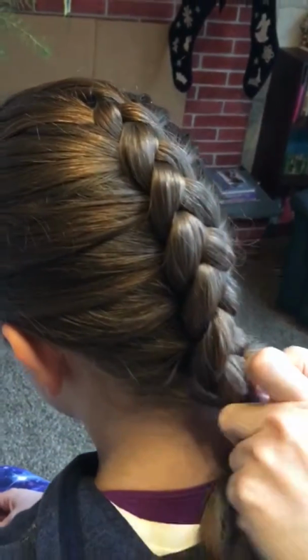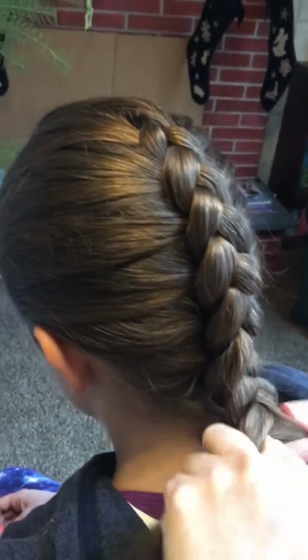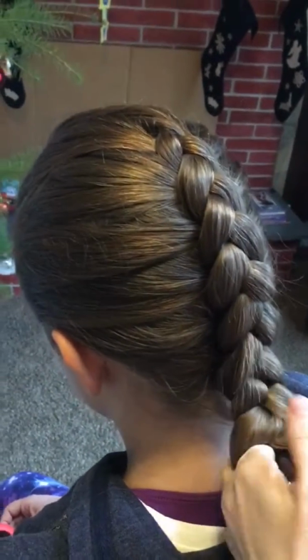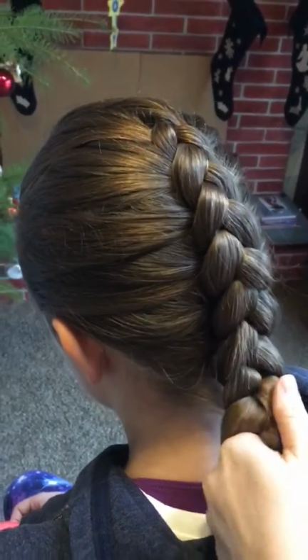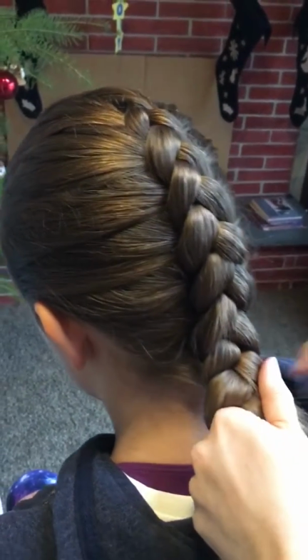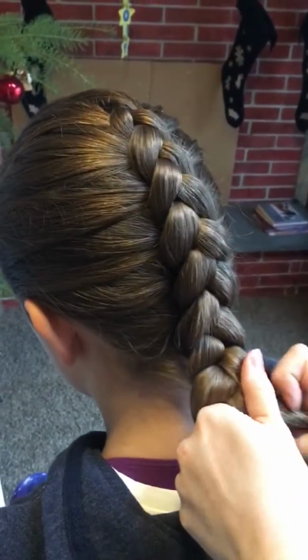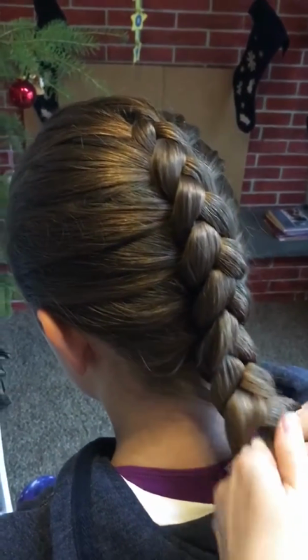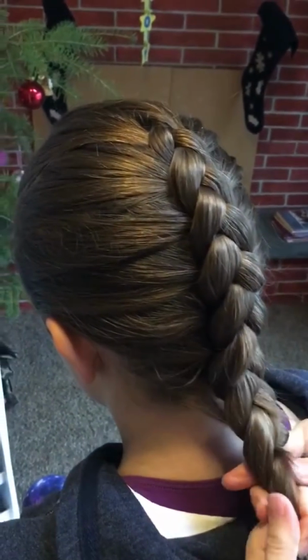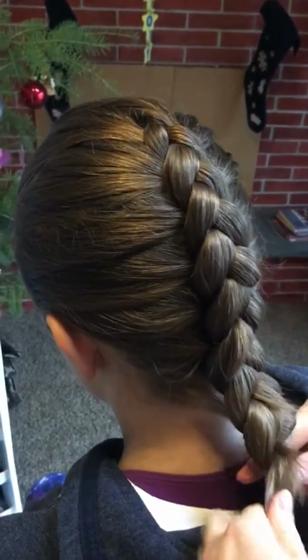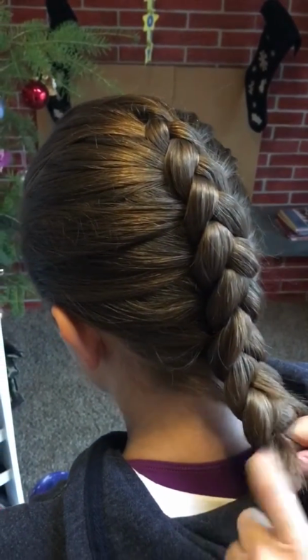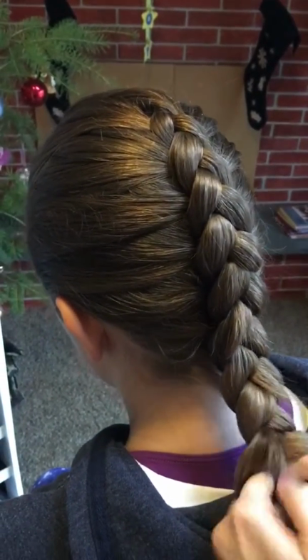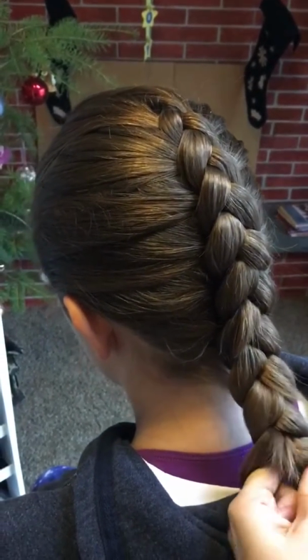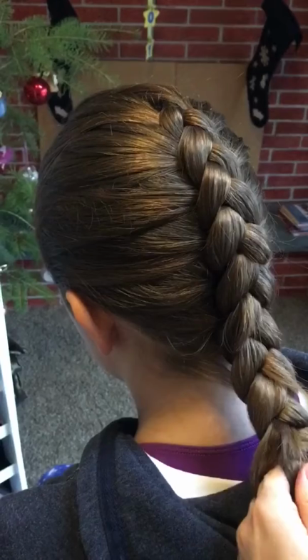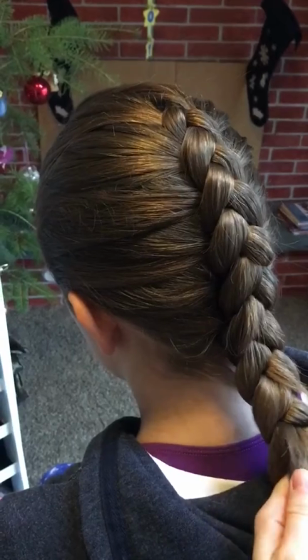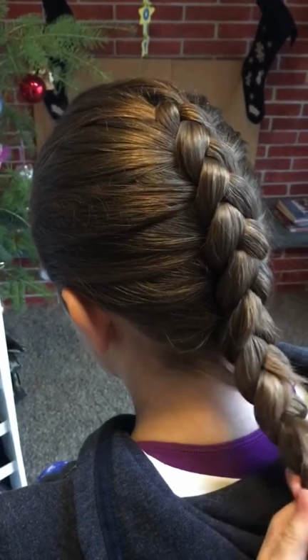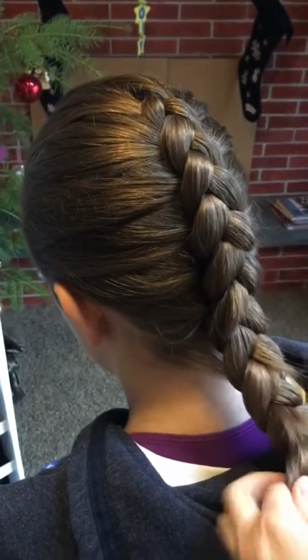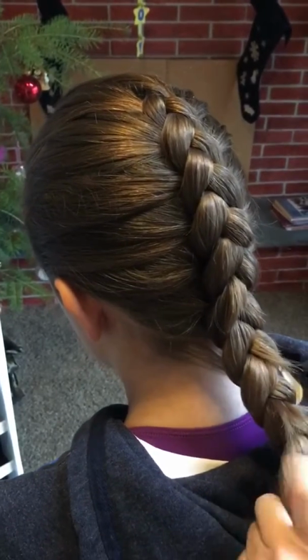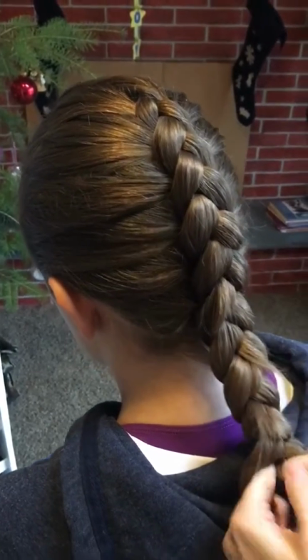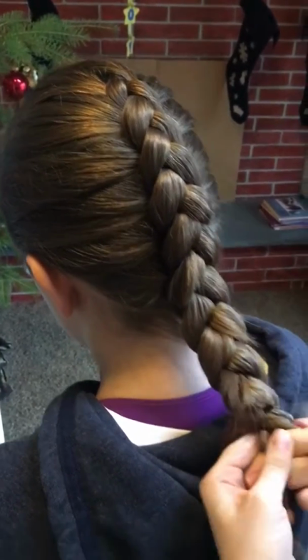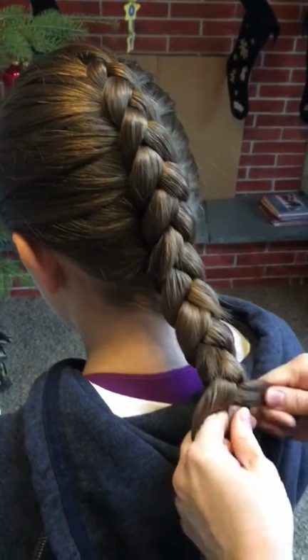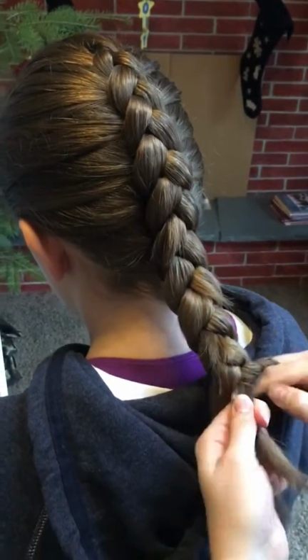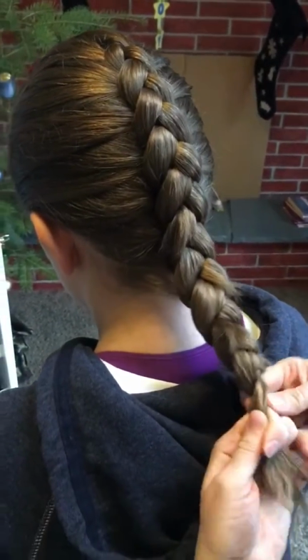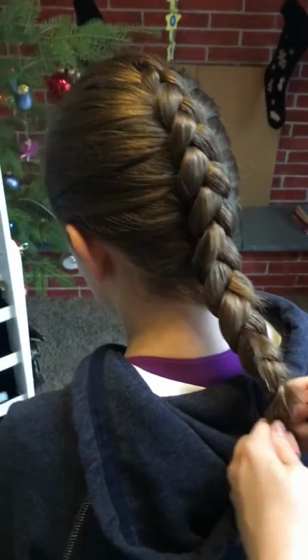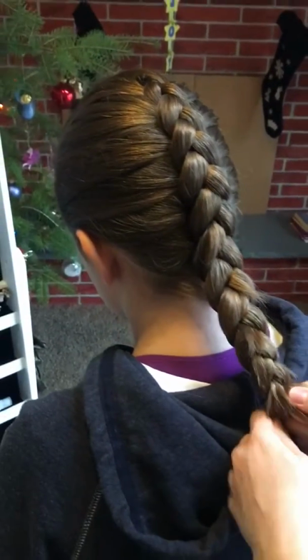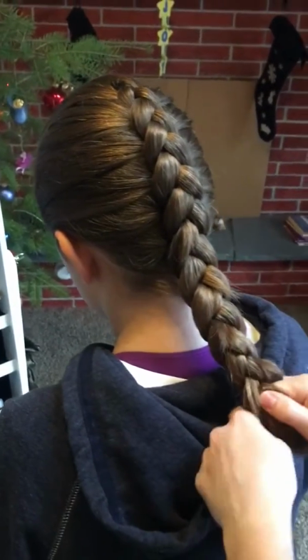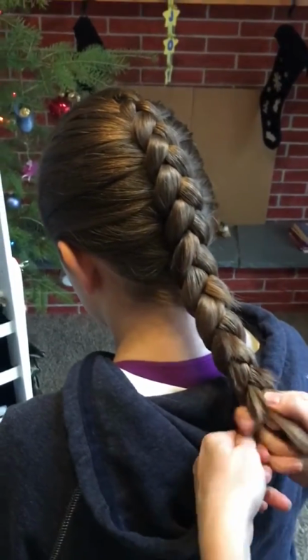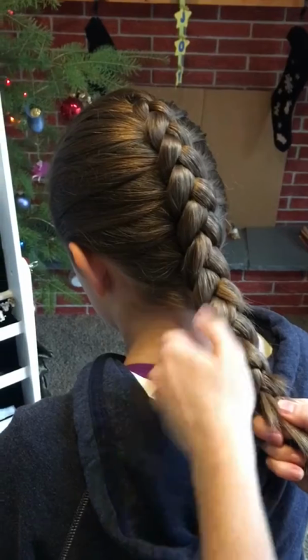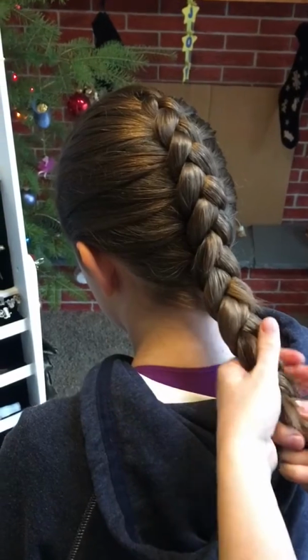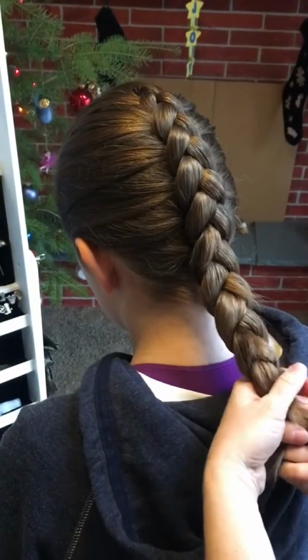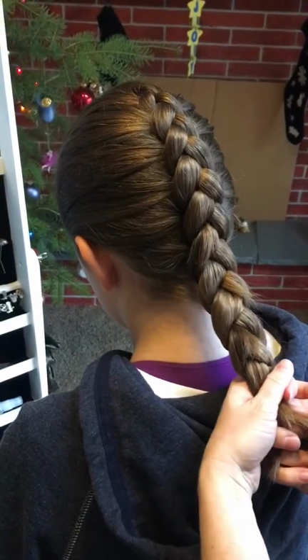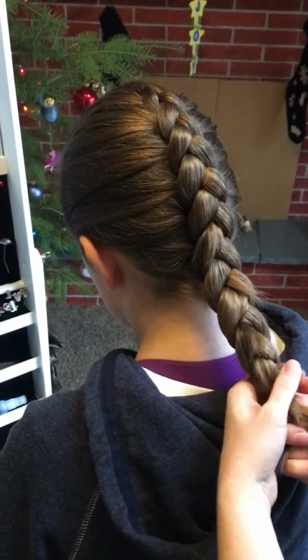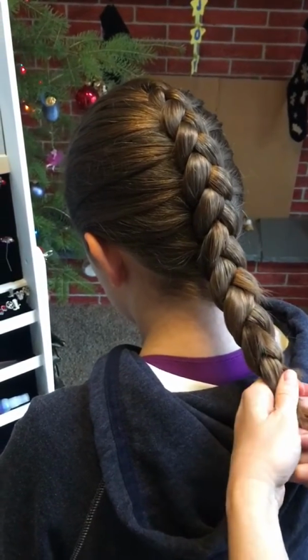We have finished the braid part. And at this point, you can either secure it as a regular braid.